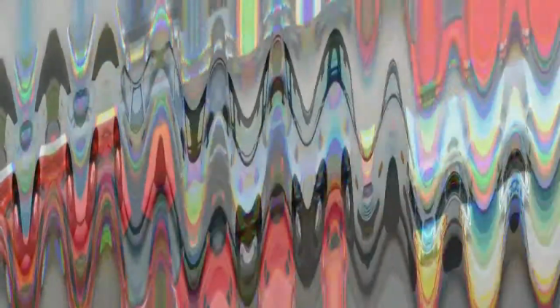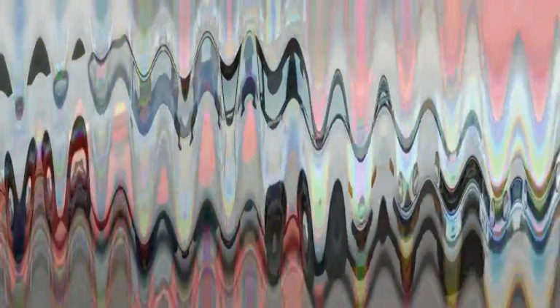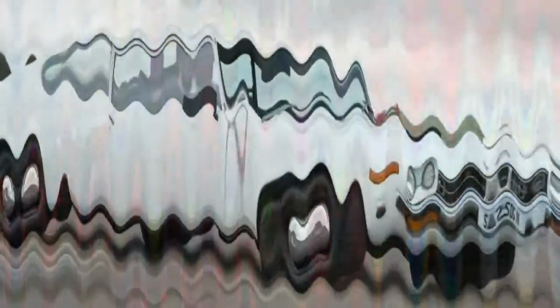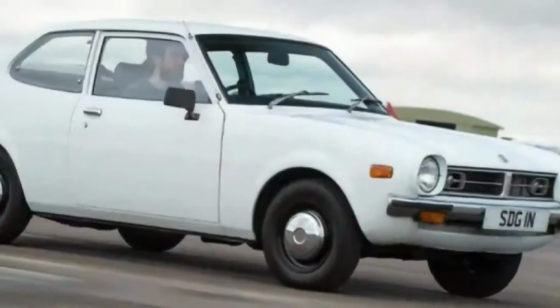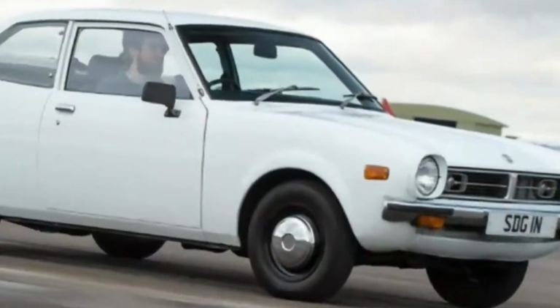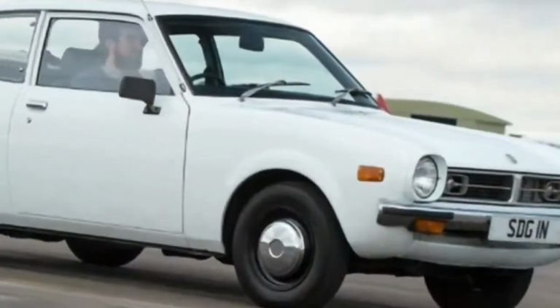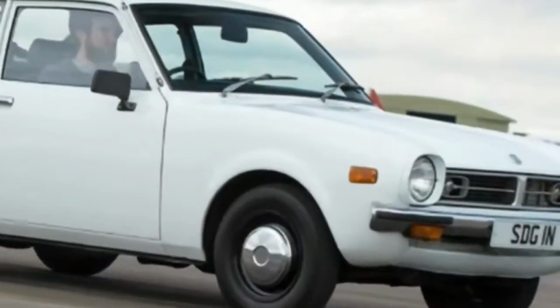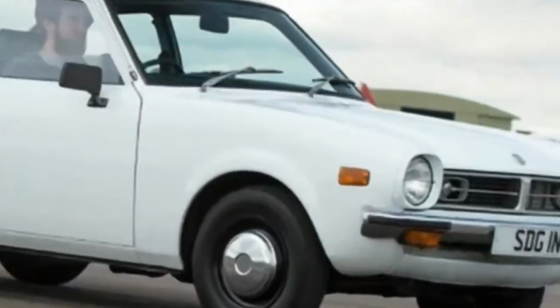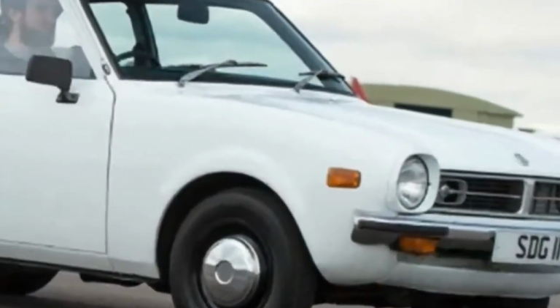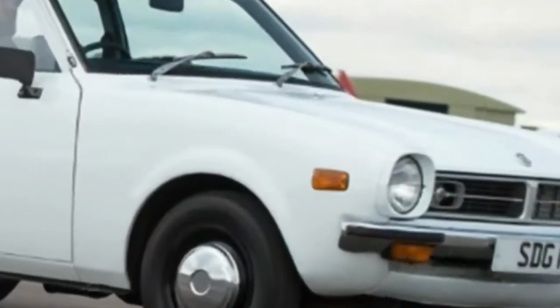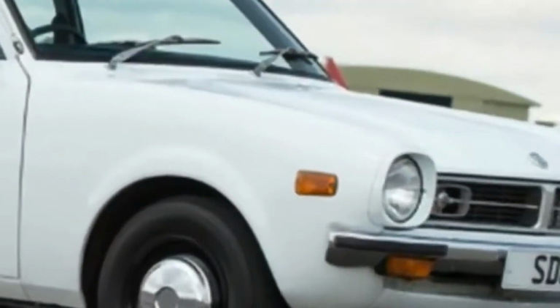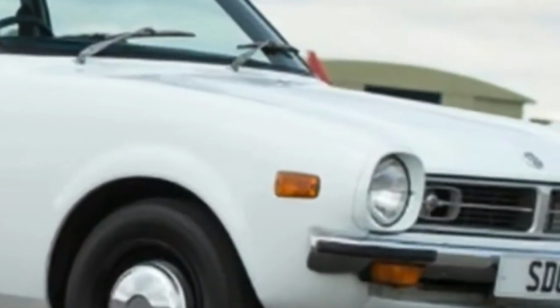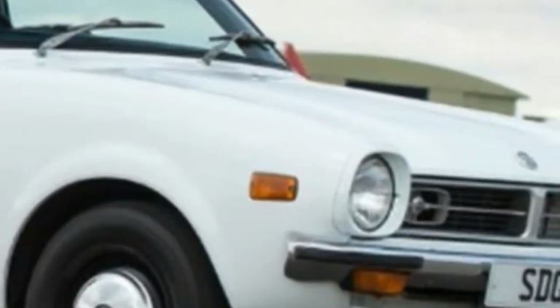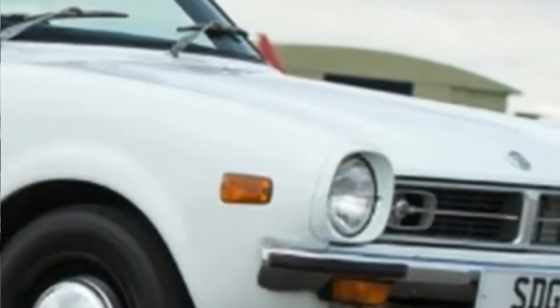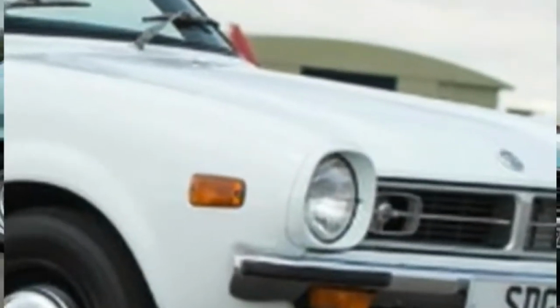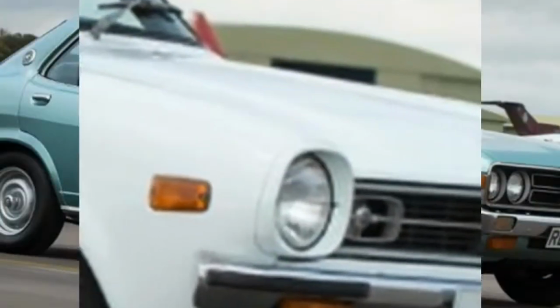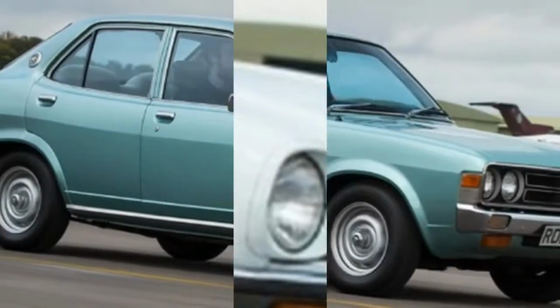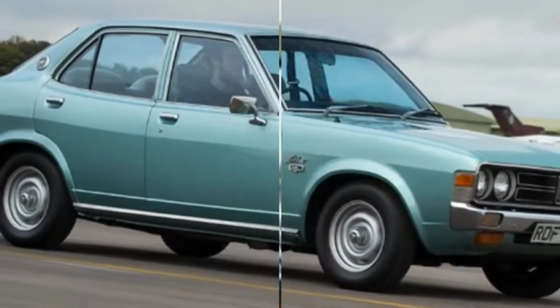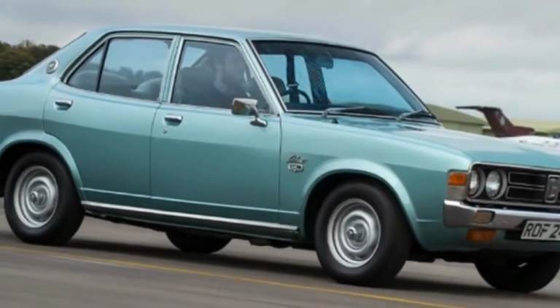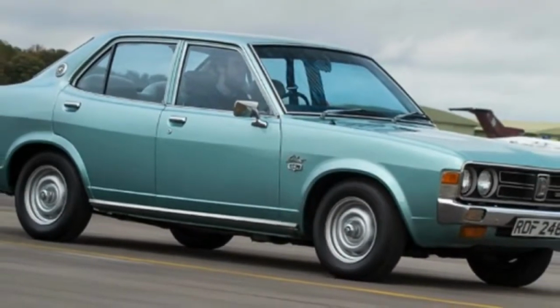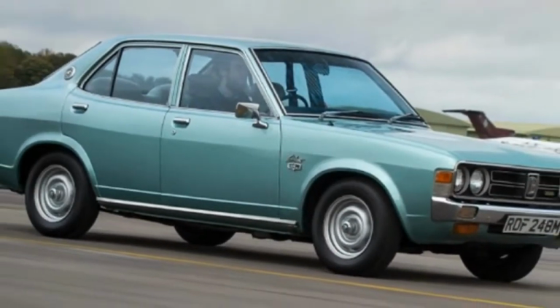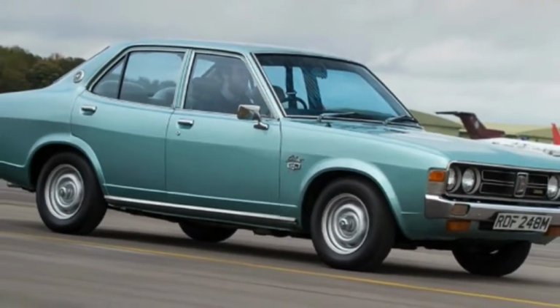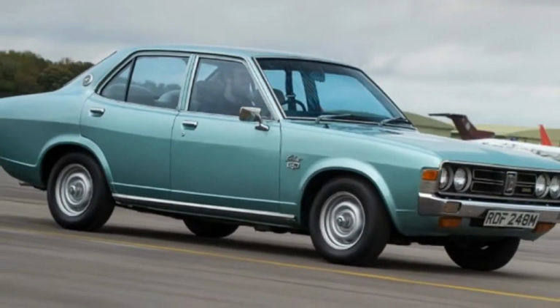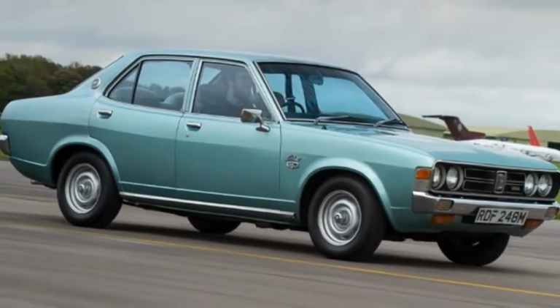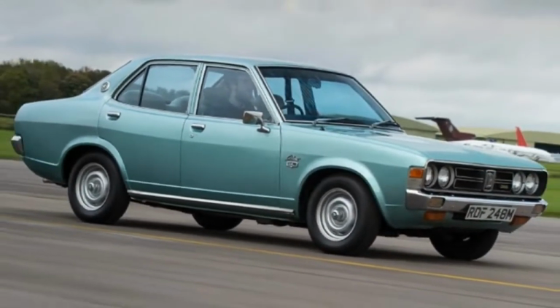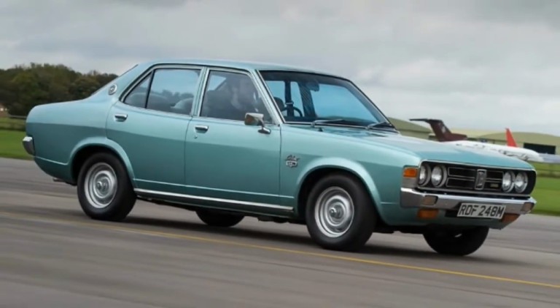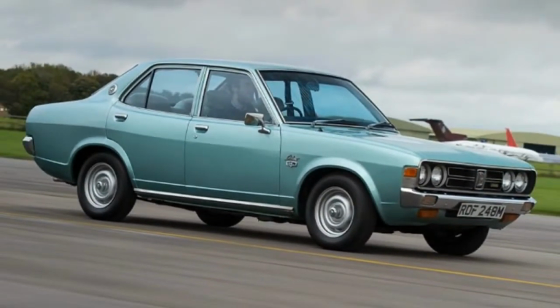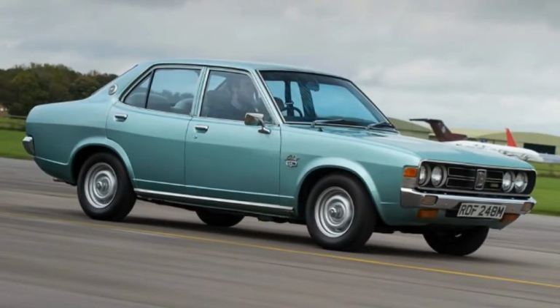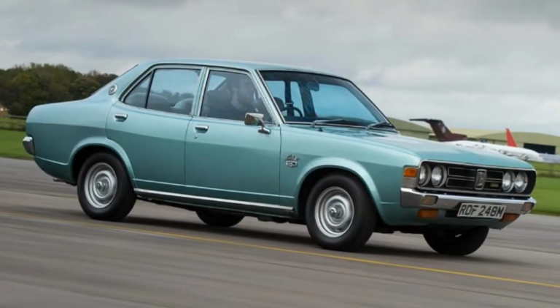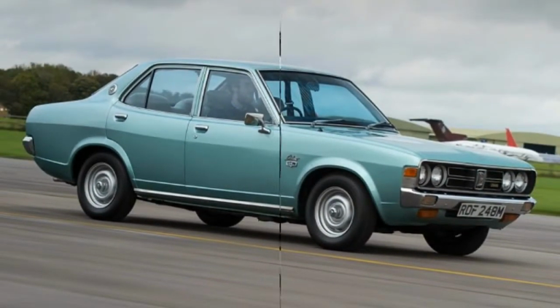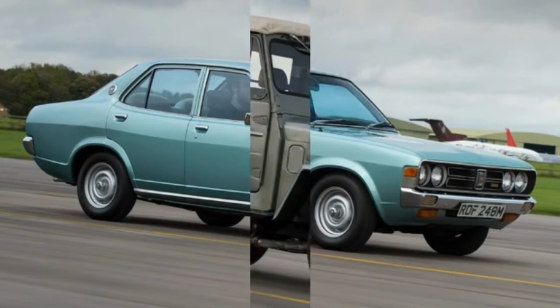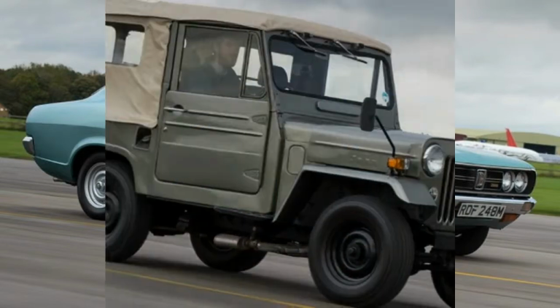100 years of Mitsubishi — 8 of the brand's greatest cars driven. In 2017, Mitsubishi marked its 100th birthday, so we joined in the party by trying out some of the brand's classic motors.